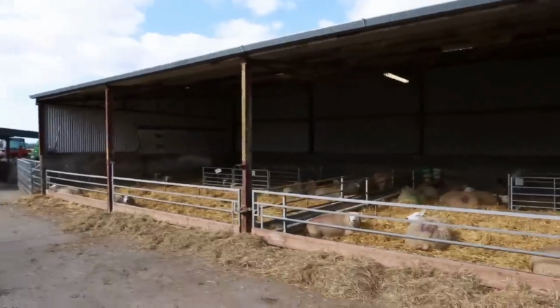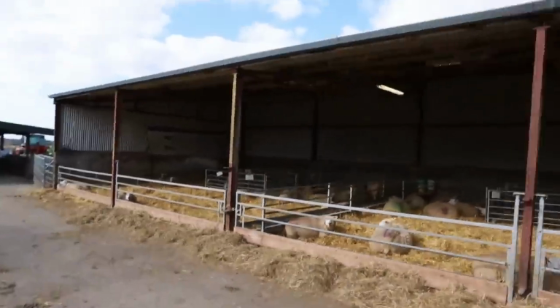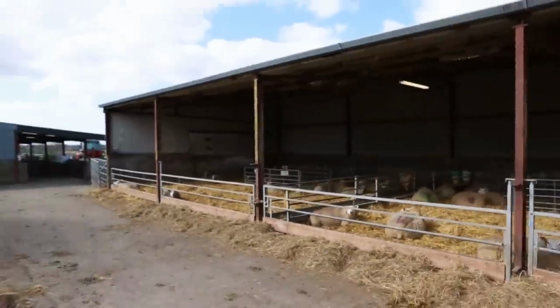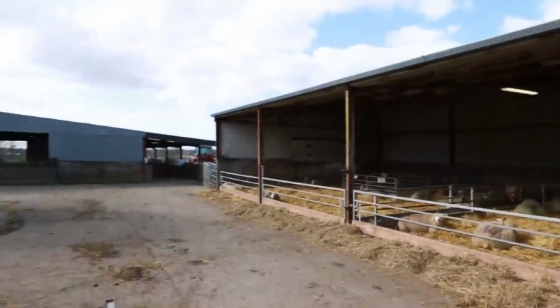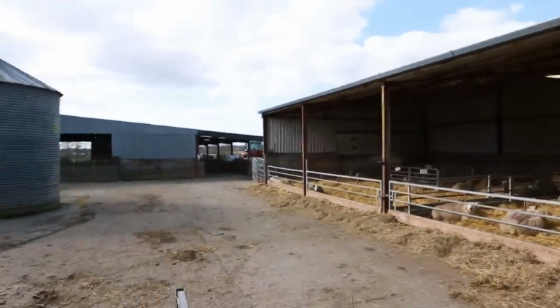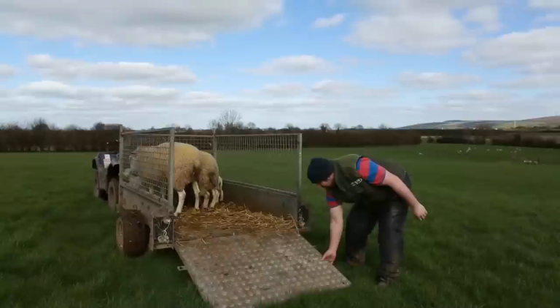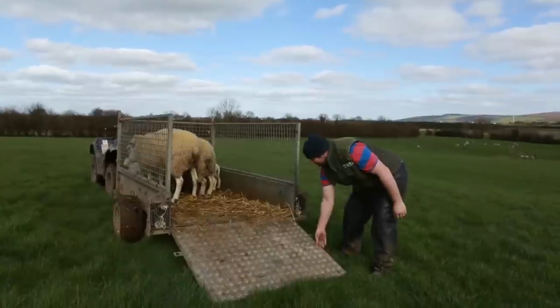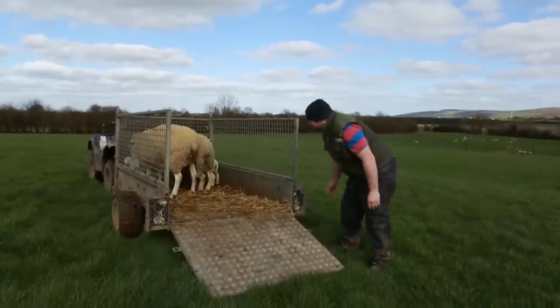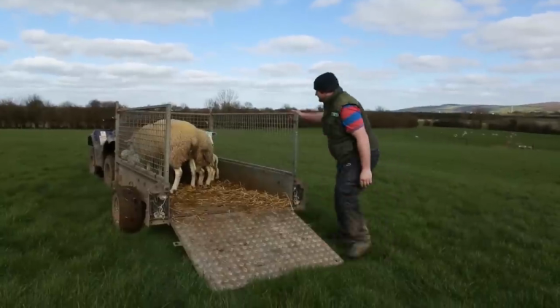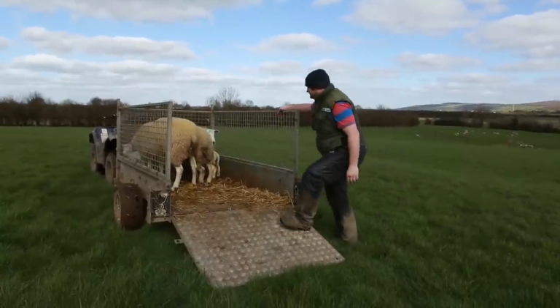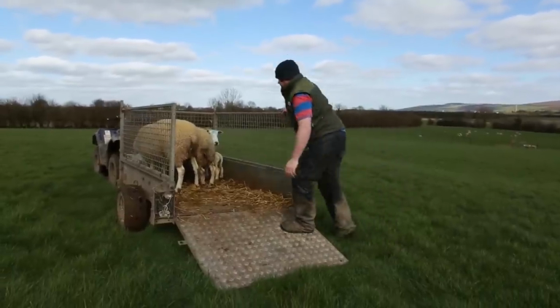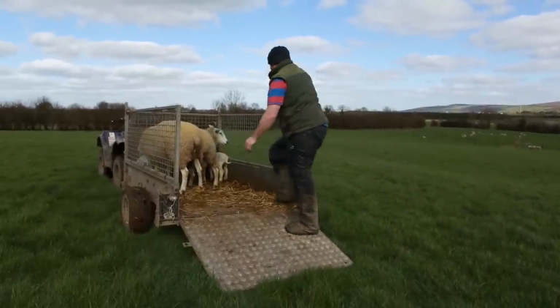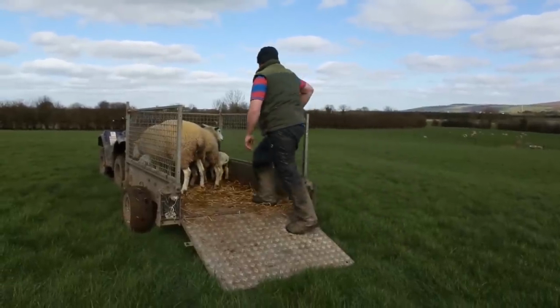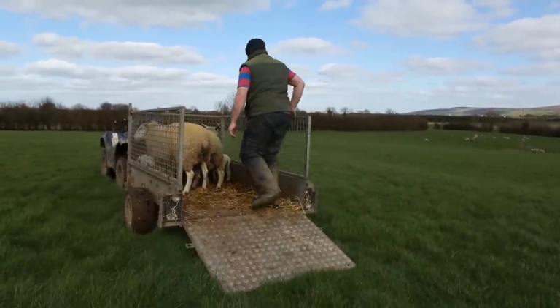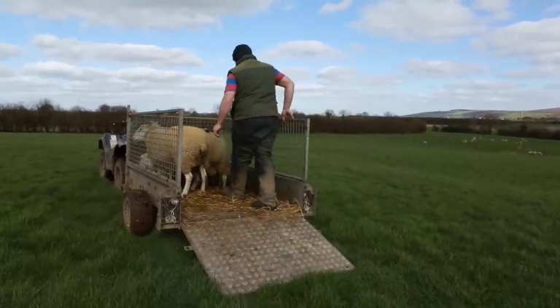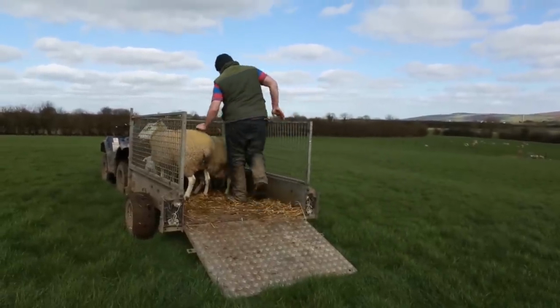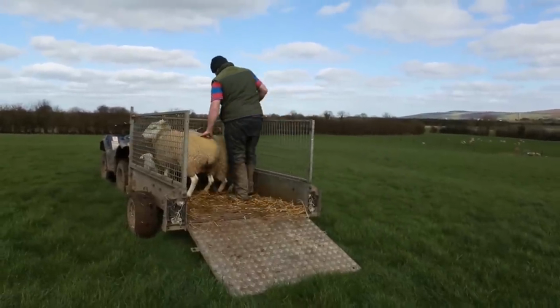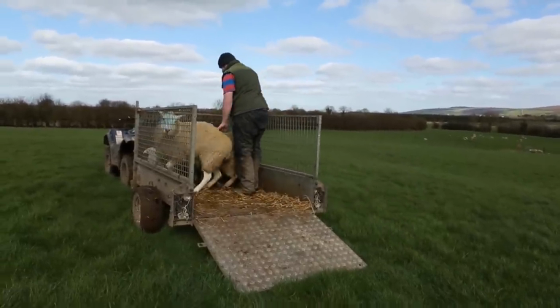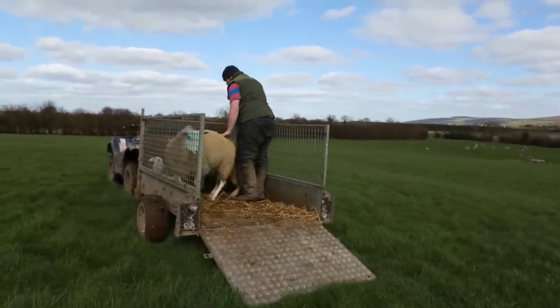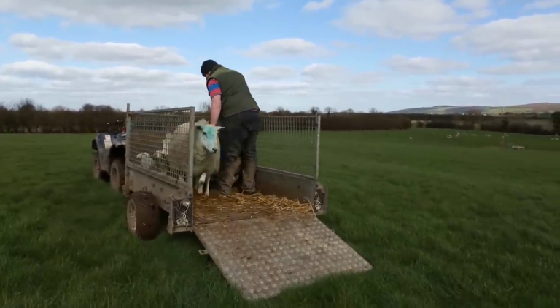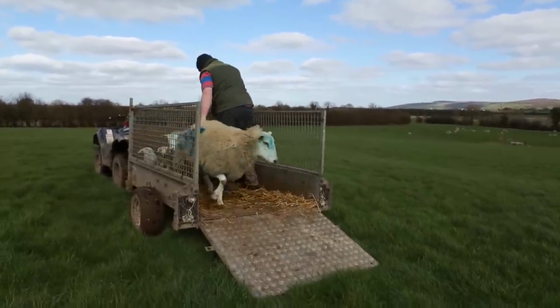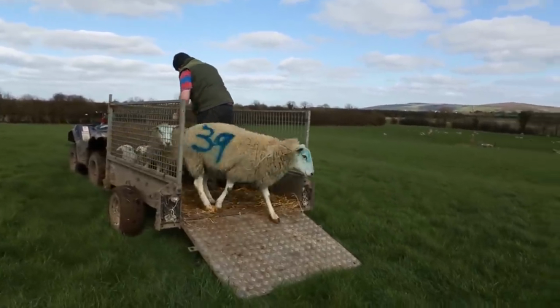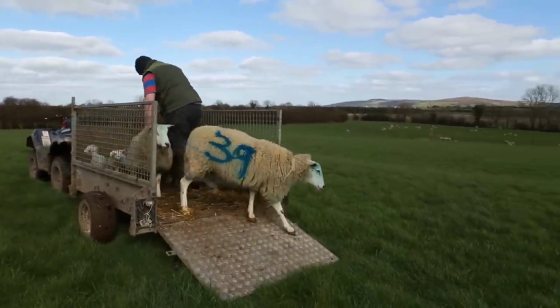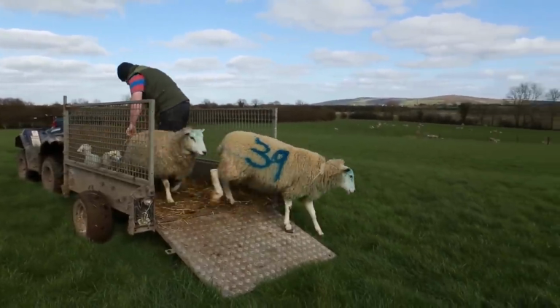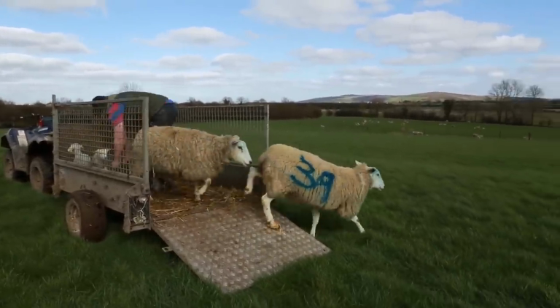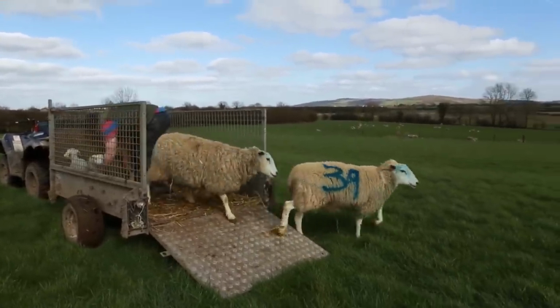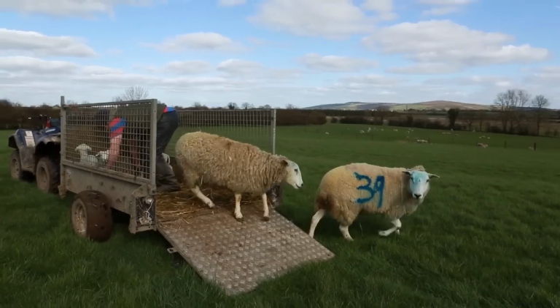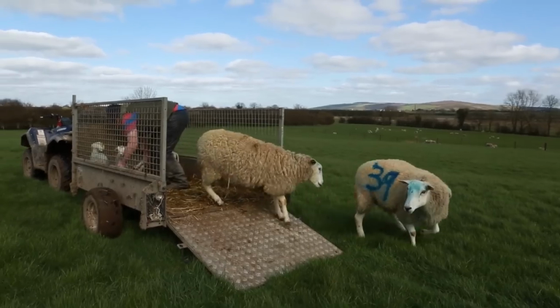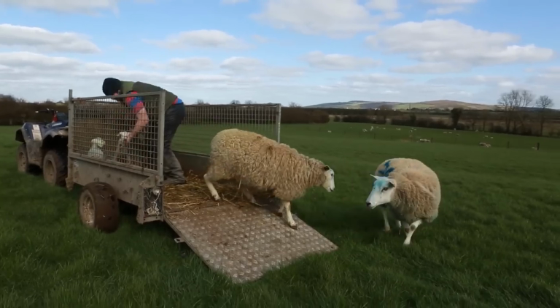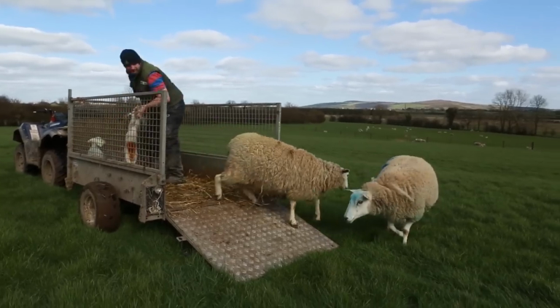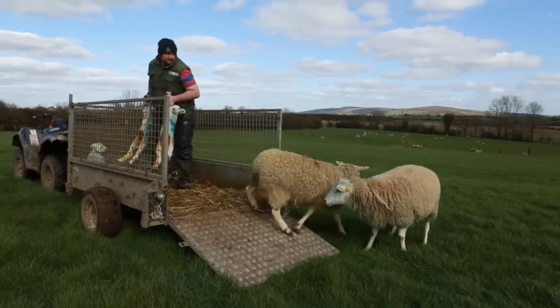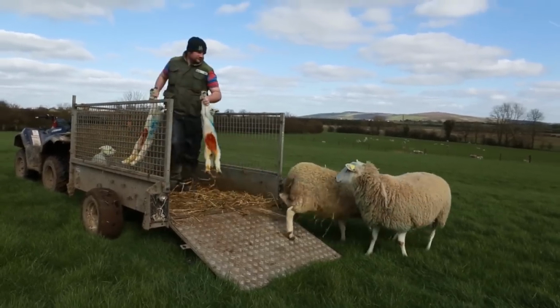After a couple of weeks, the ewes are grouped up into larger groups around the farm and we start rotationally grazing the sheep across the farmland.